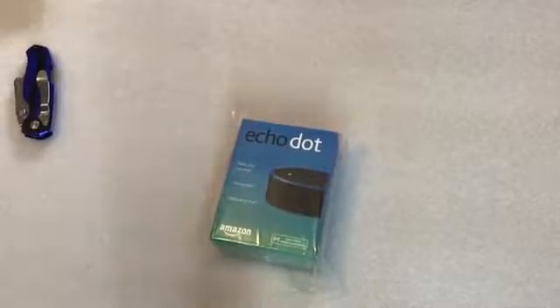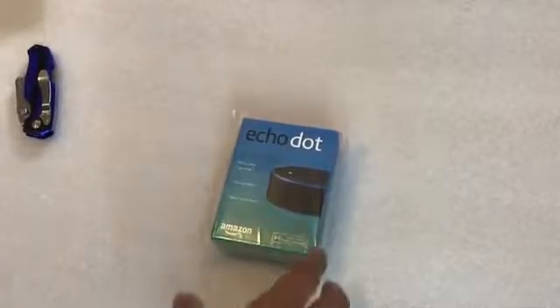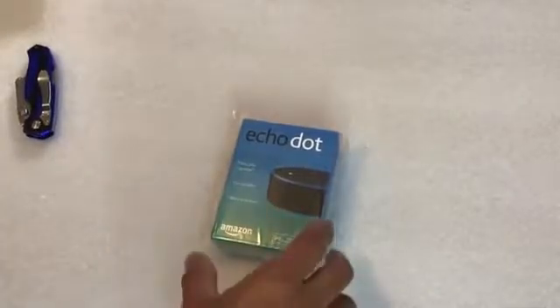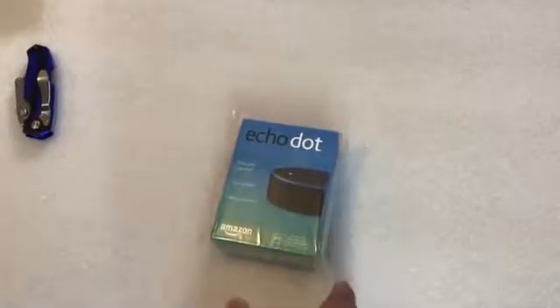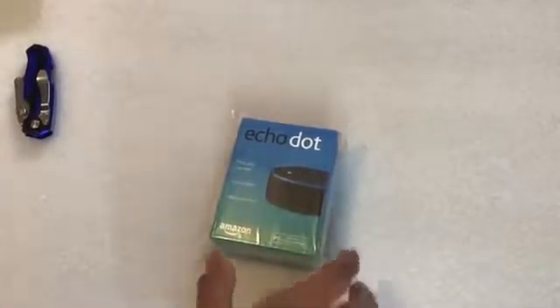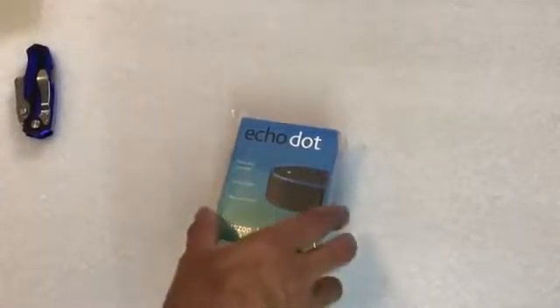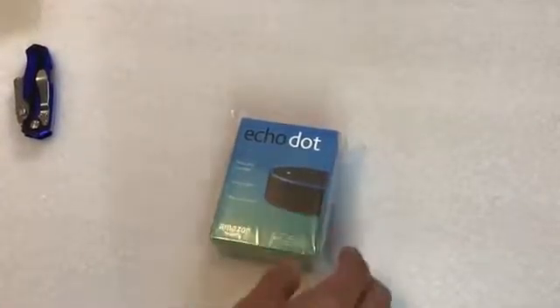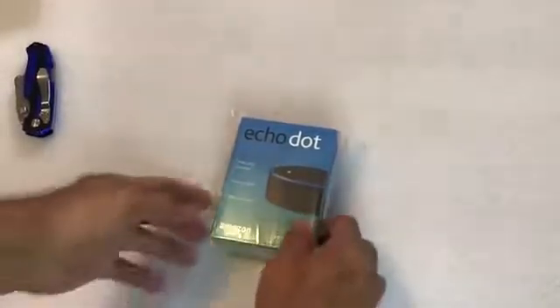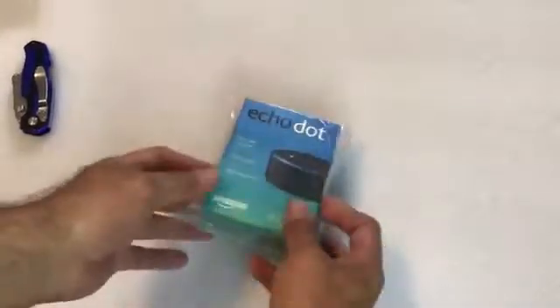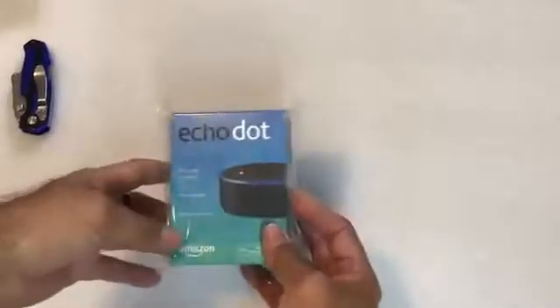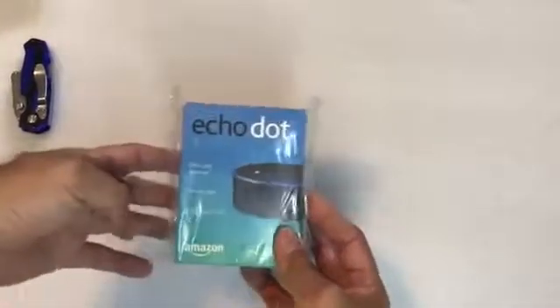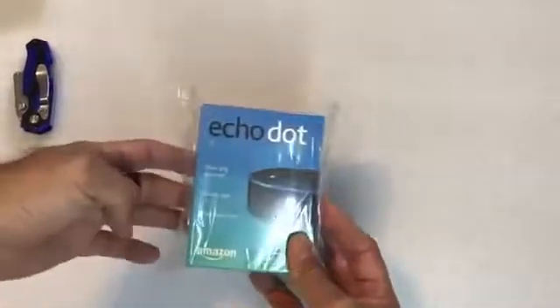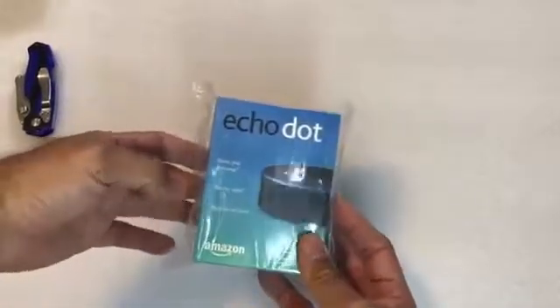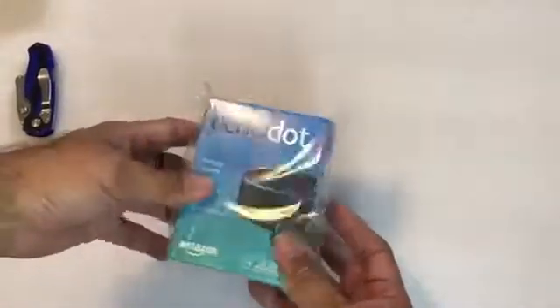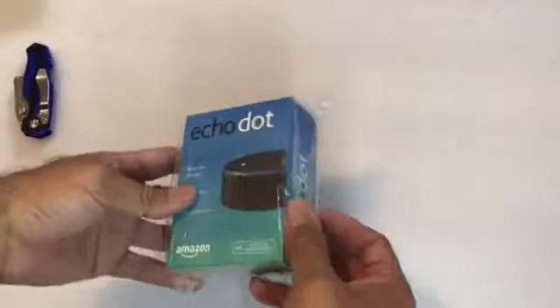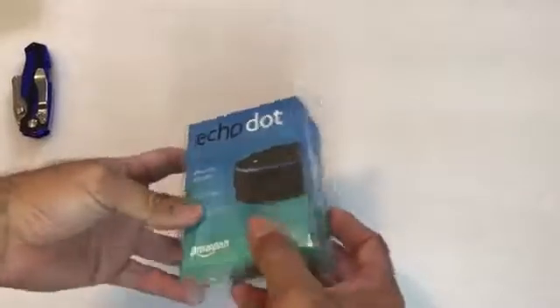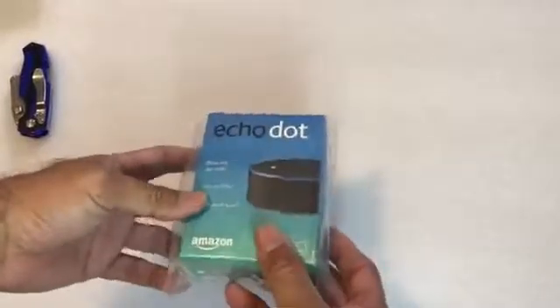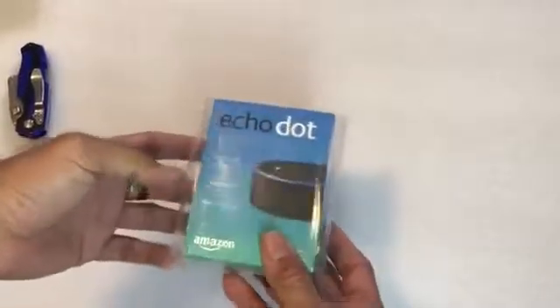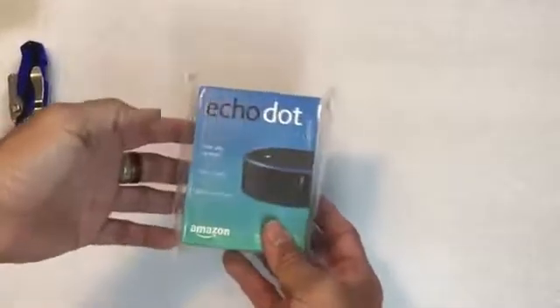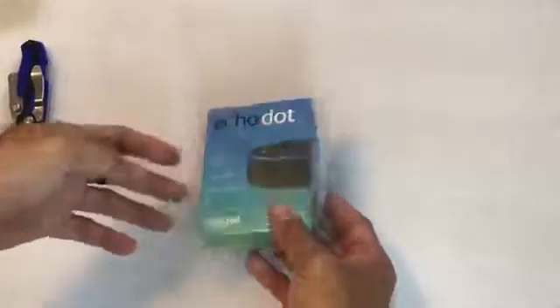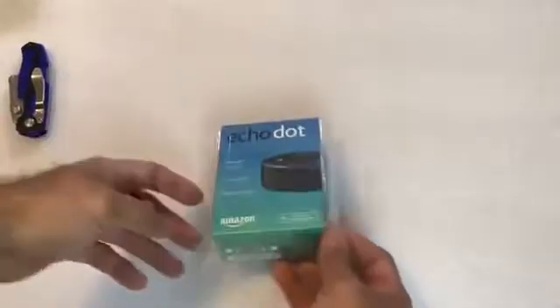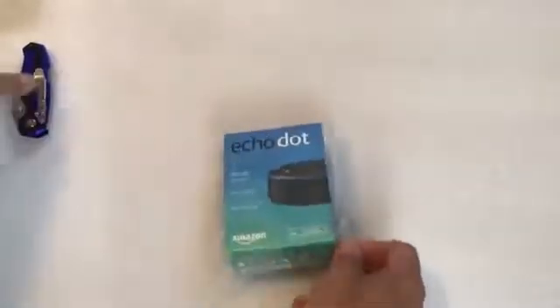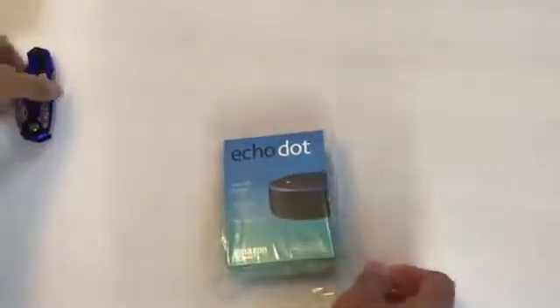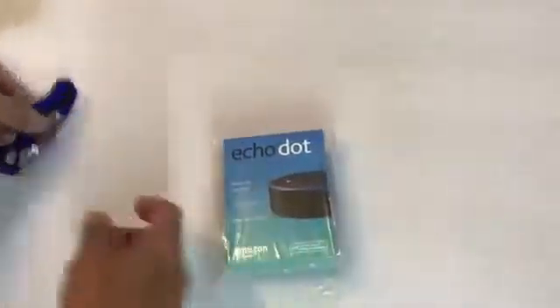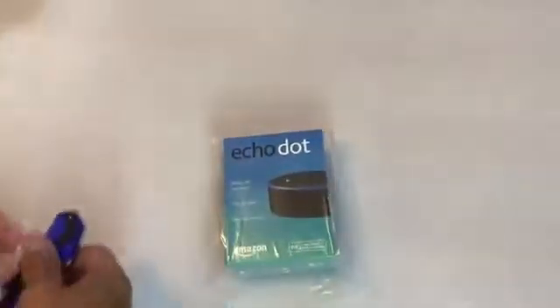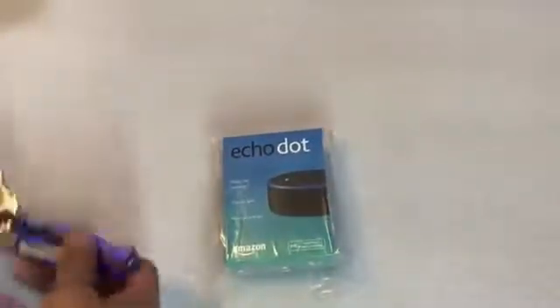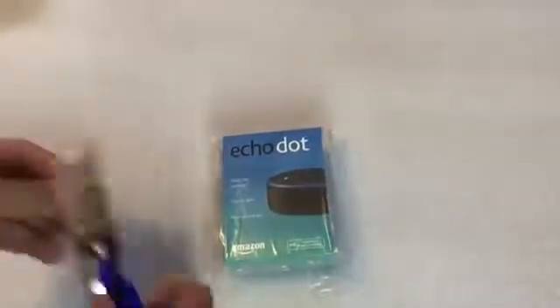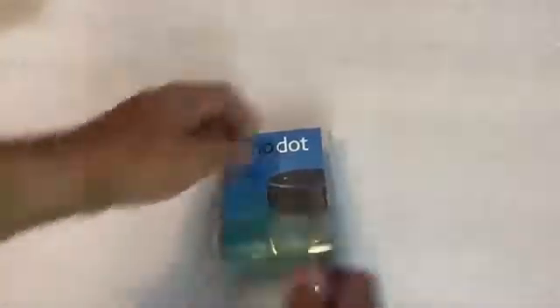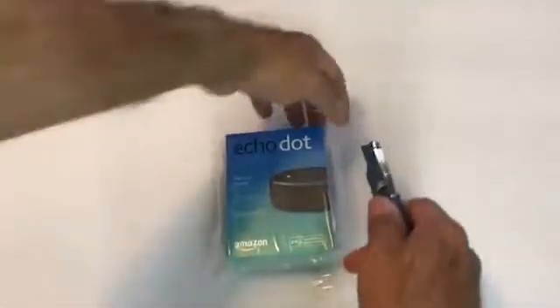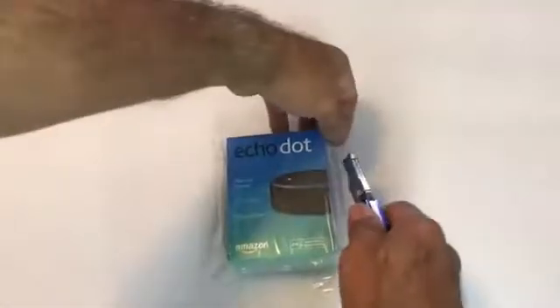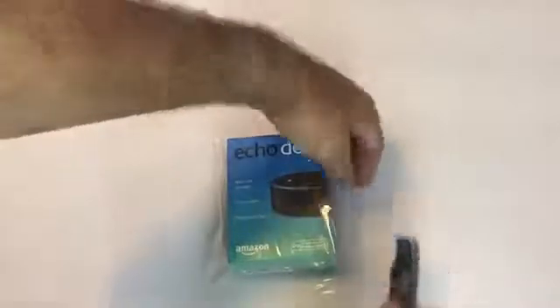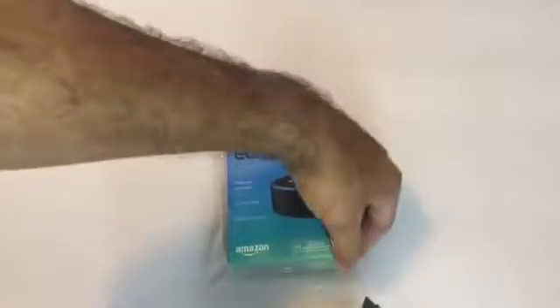Greetings, Wizard of West LA here. Look what just arrived, an Echo Dot. So I'm going to do an open box on this so we can see what it actually comes with.